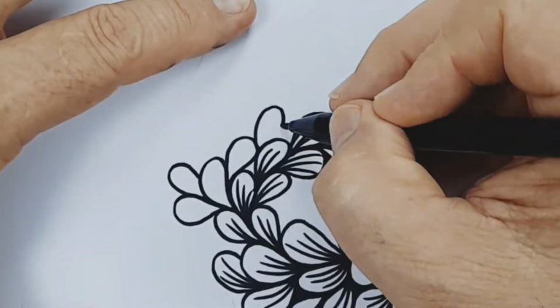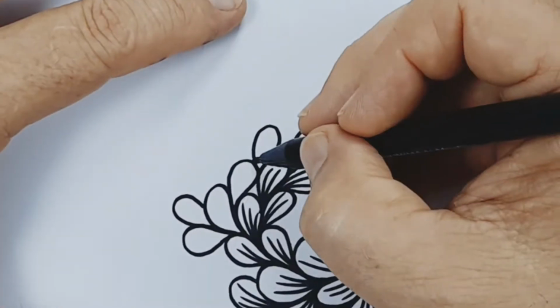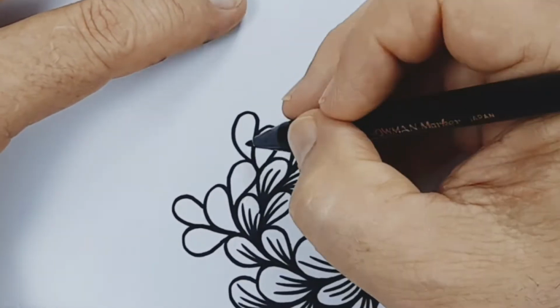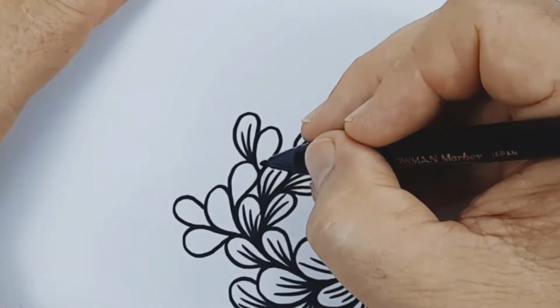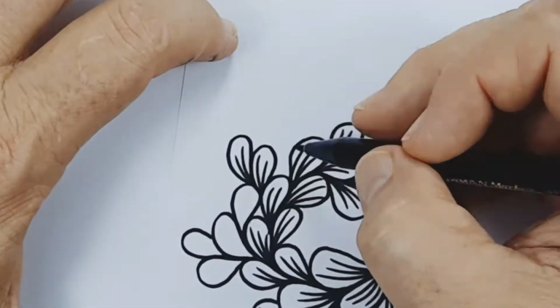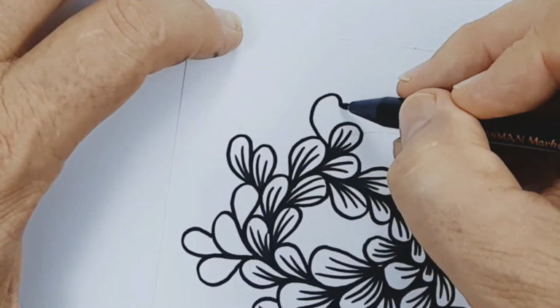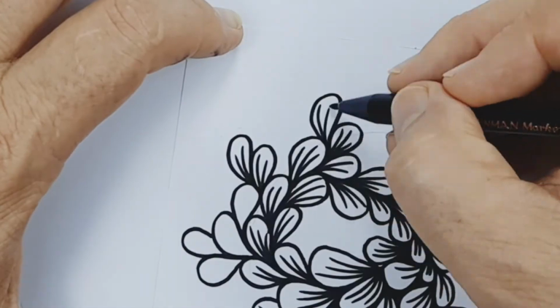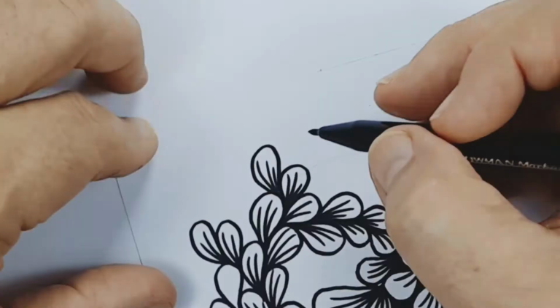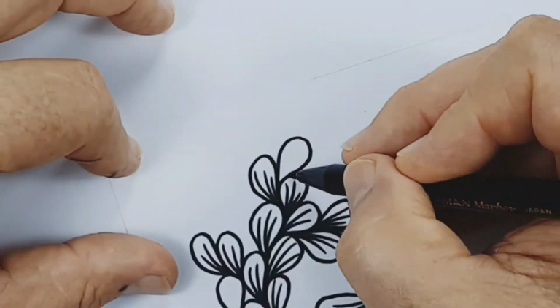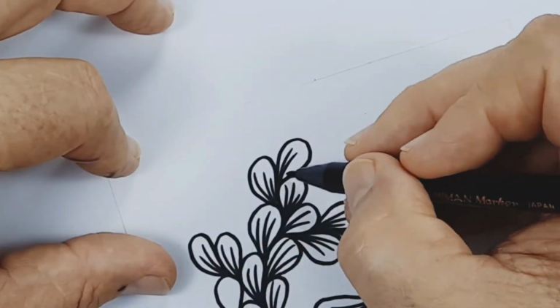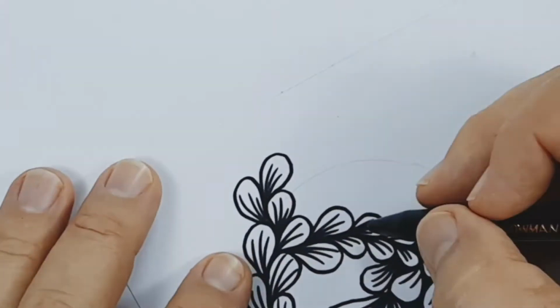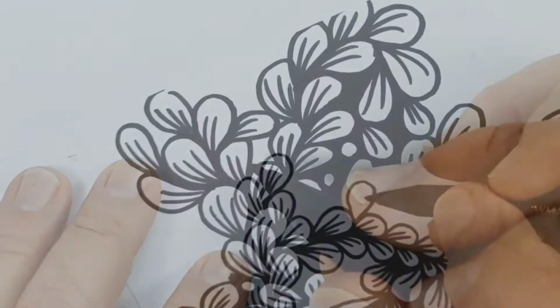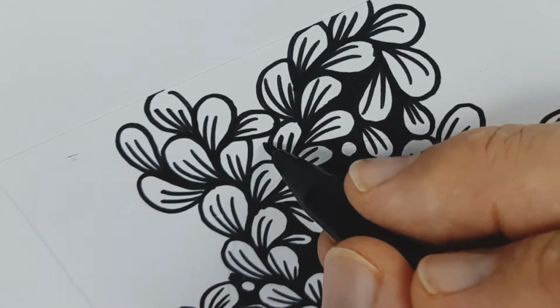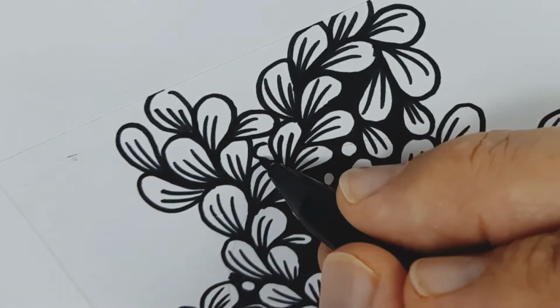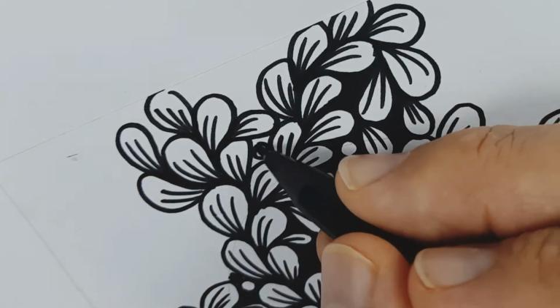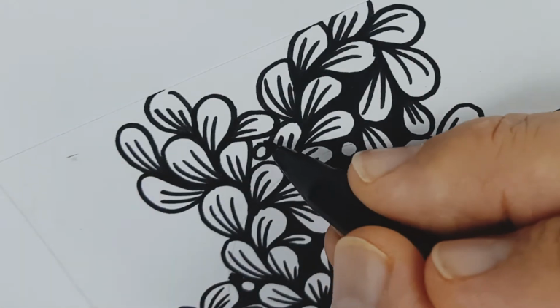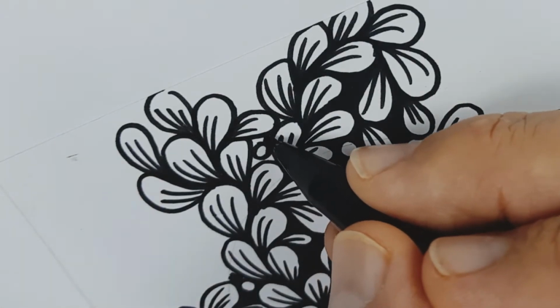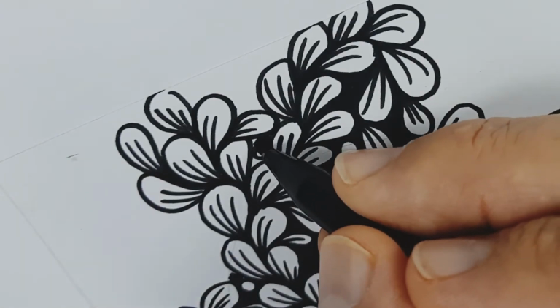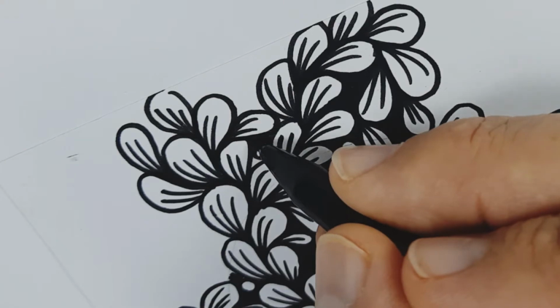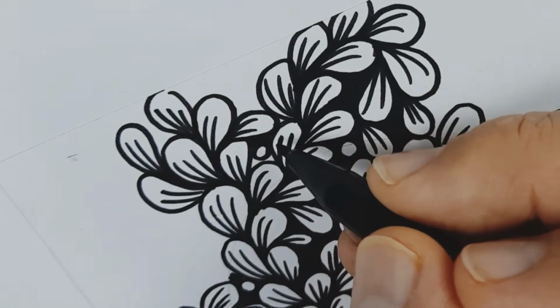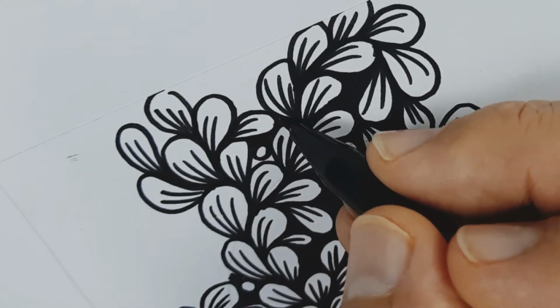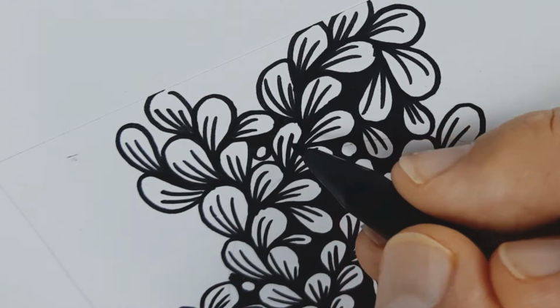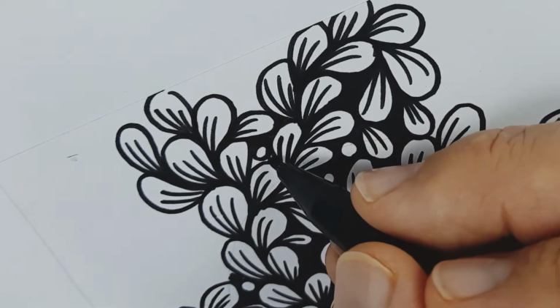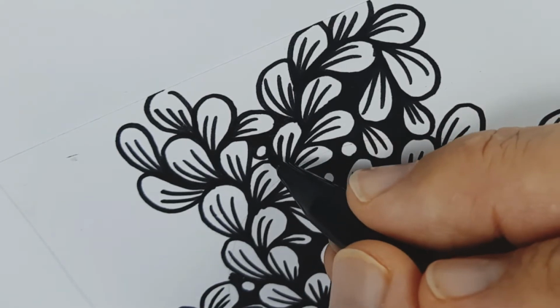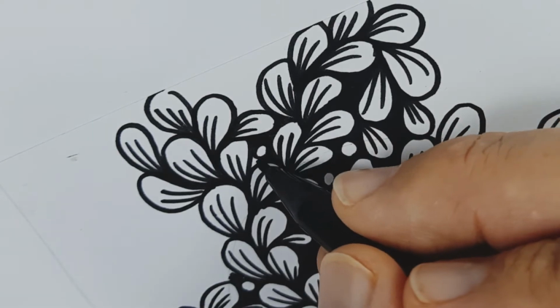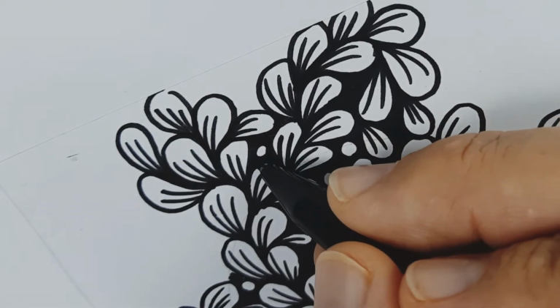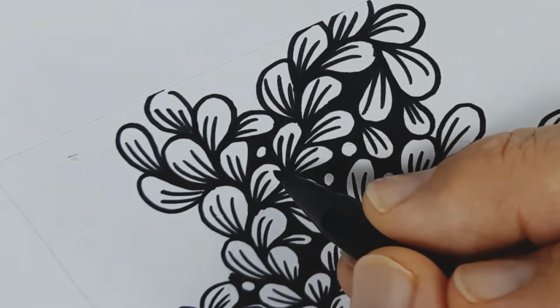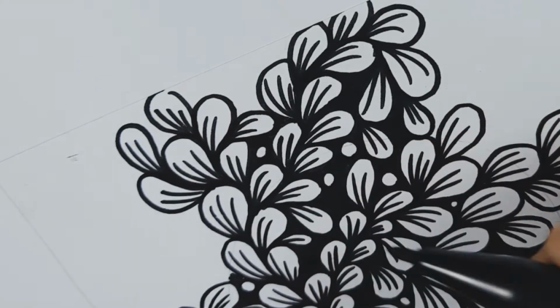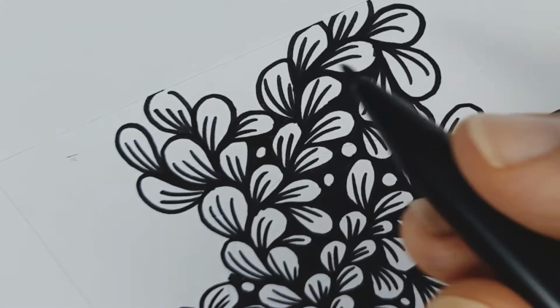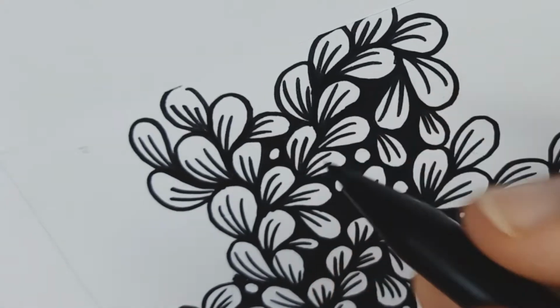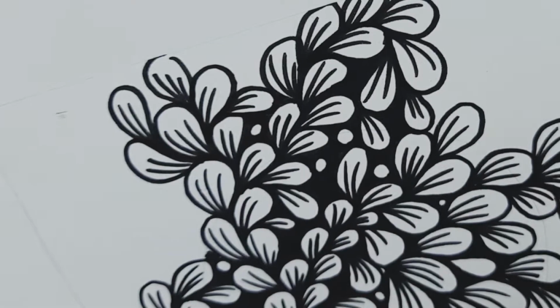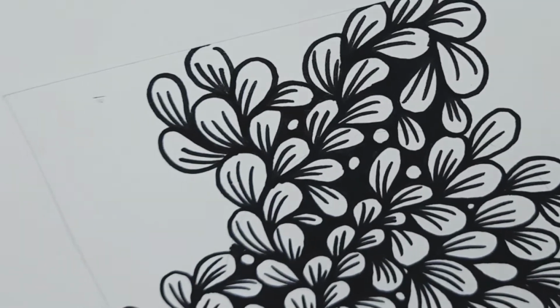At times you can also add a few extra shapes to make the design more interesting. Circles are a great shape to use for this purpose. When in doubt, use a circle.